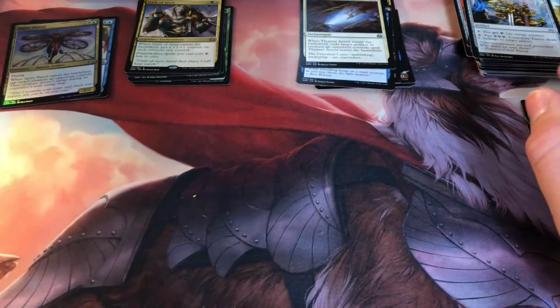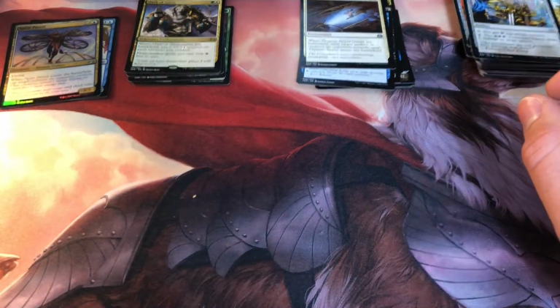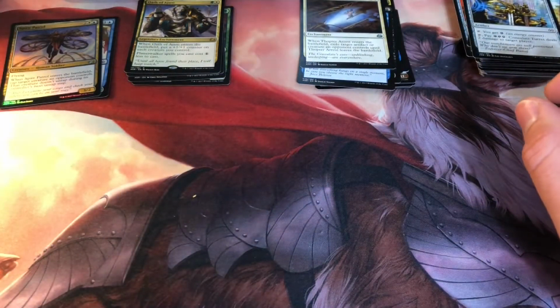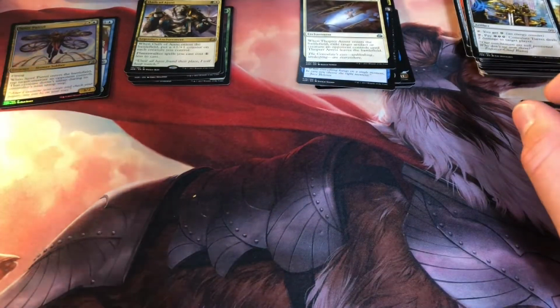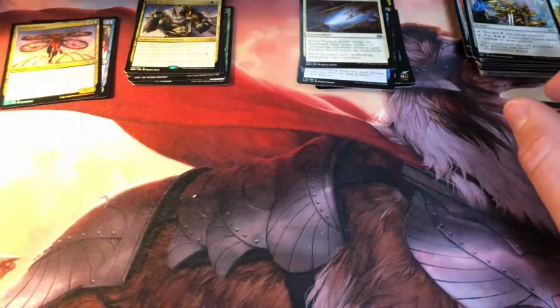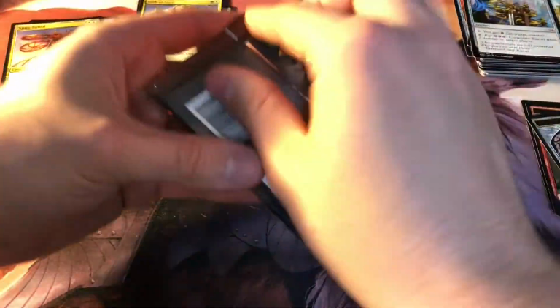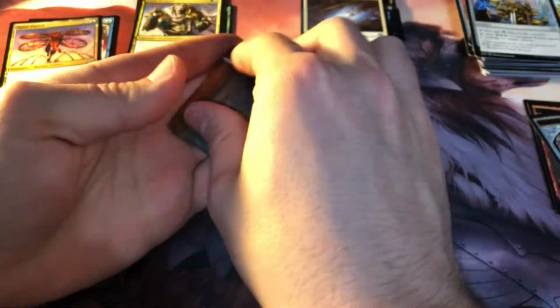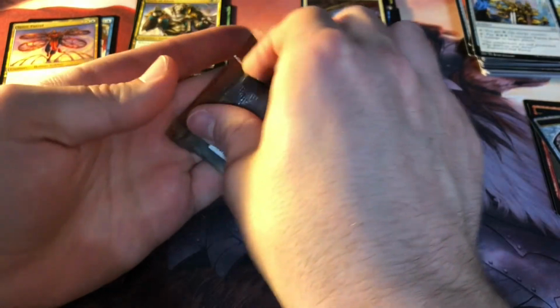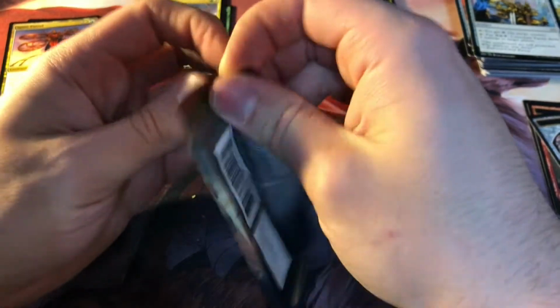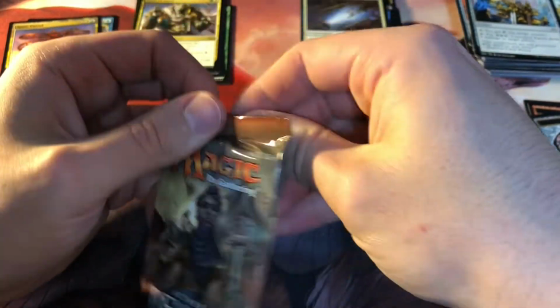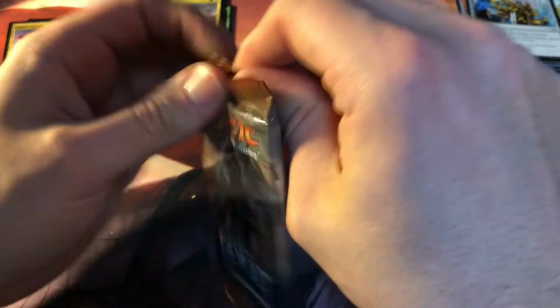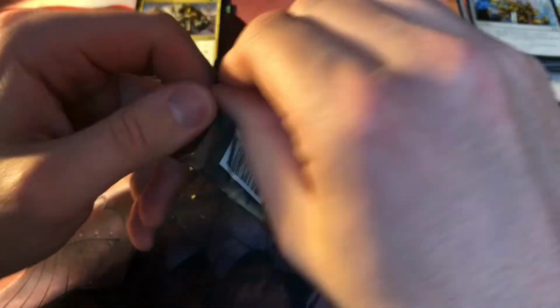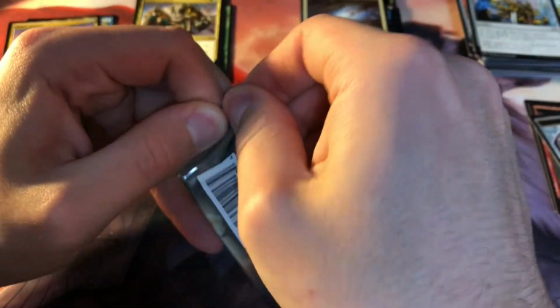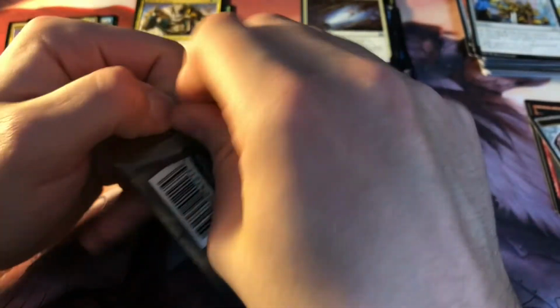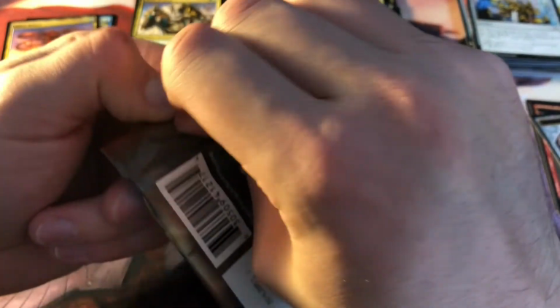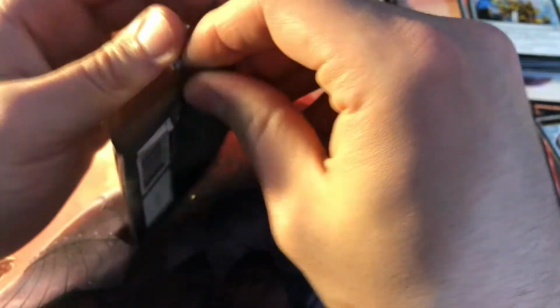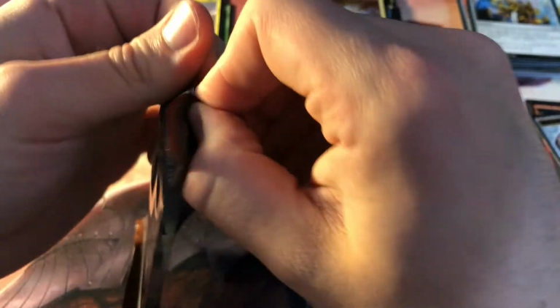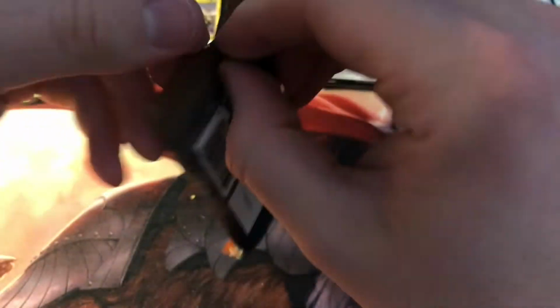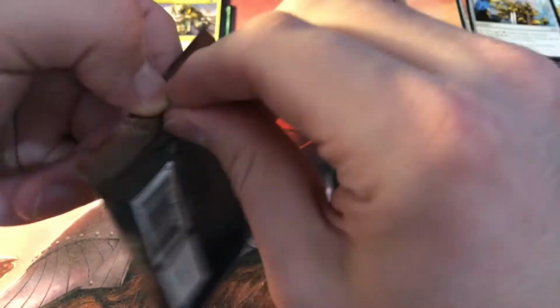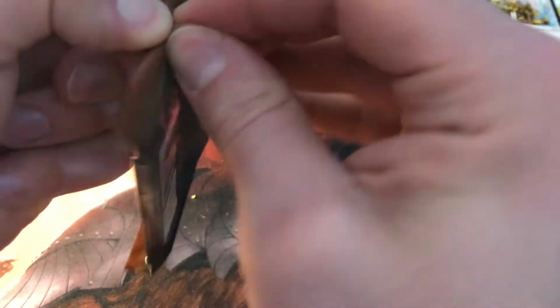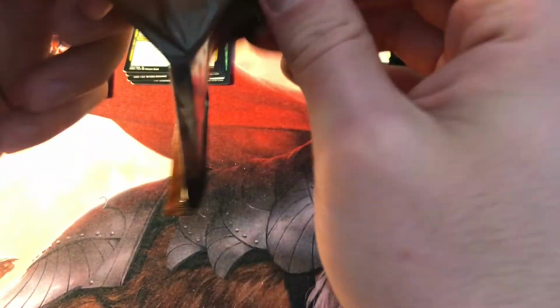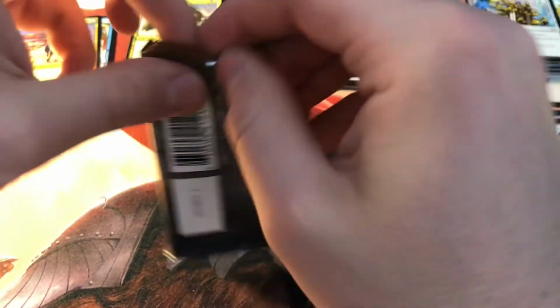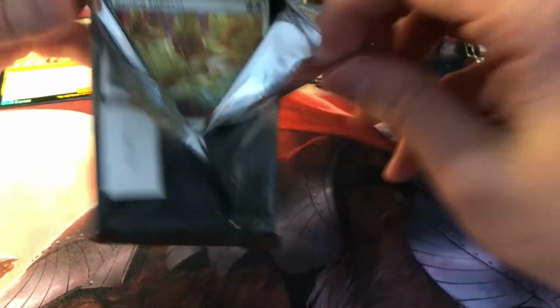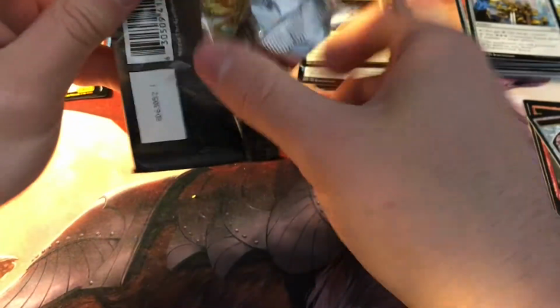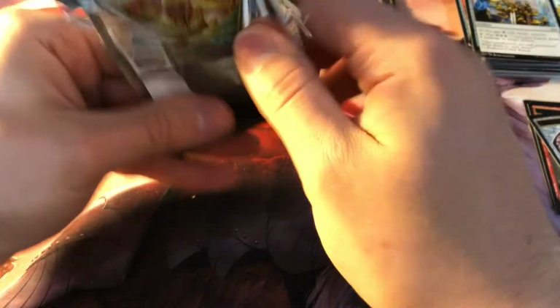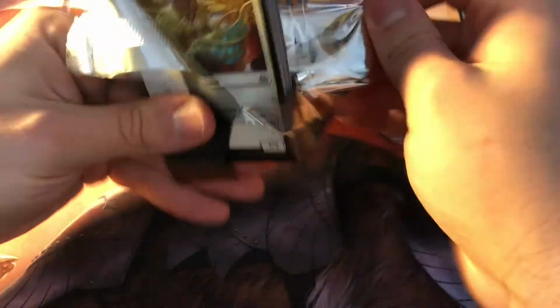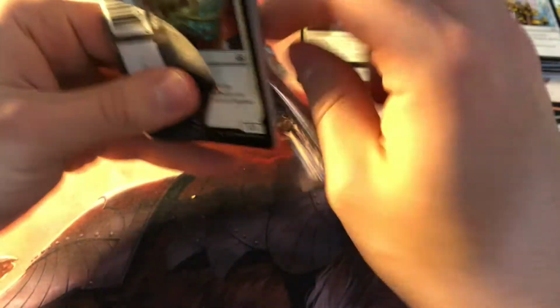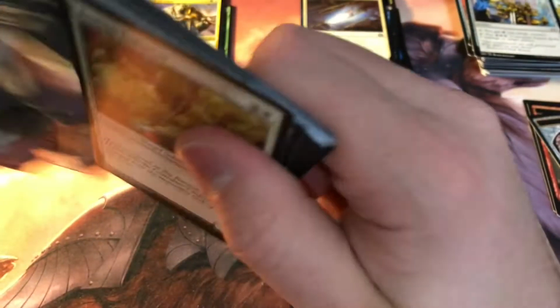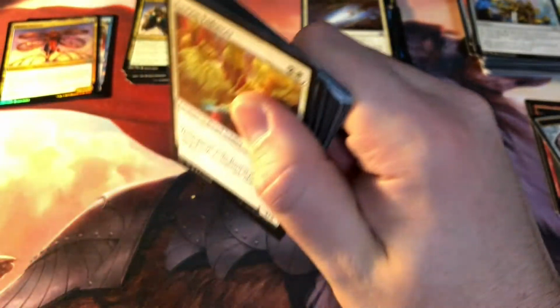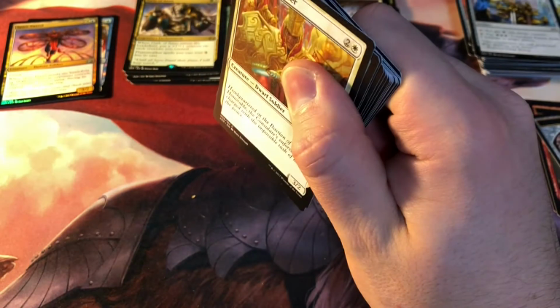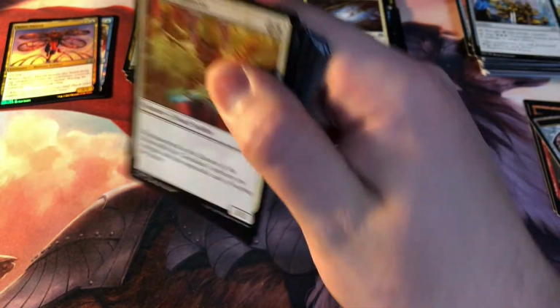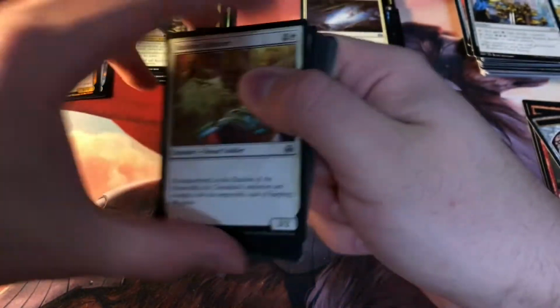We've got five more packs to go. We're about halfway through and we hit one mythic, some decent foils, and a Winding Constrictor. I'm hoping I get something a little bit nicer though, but we shall see.